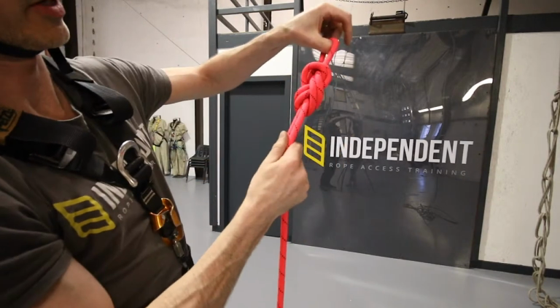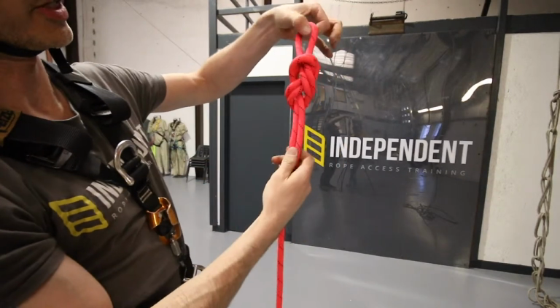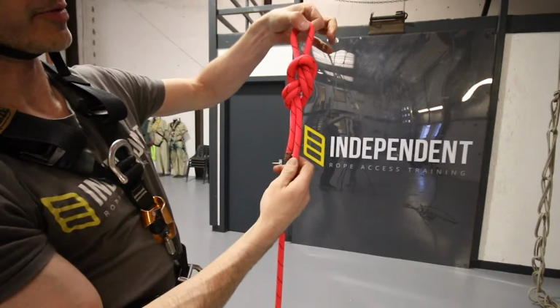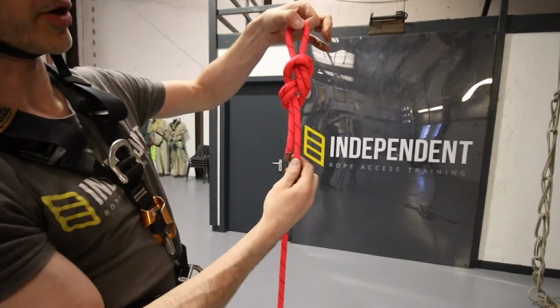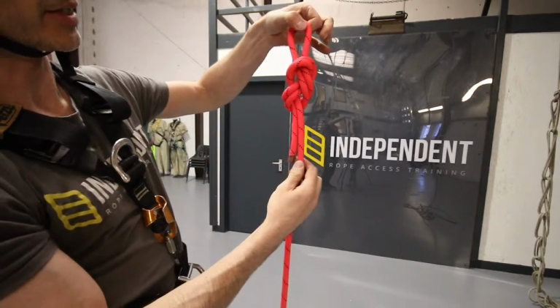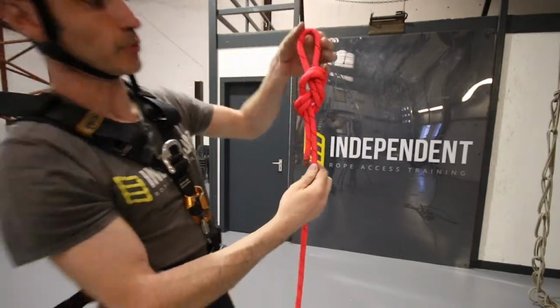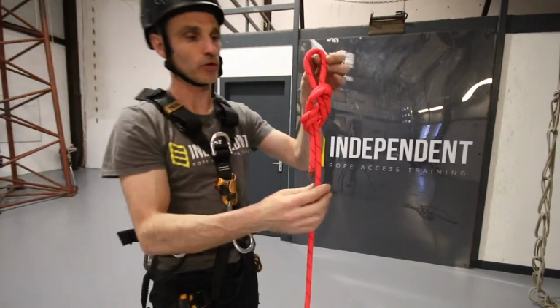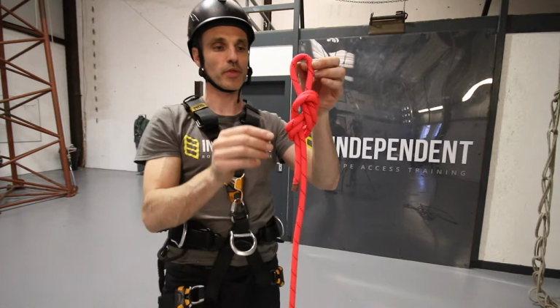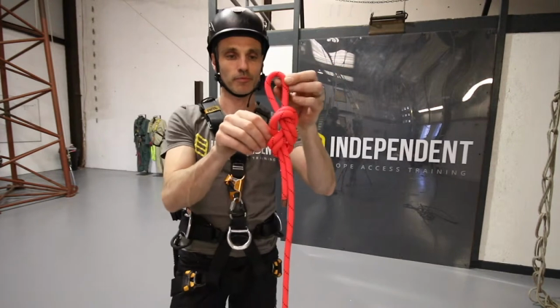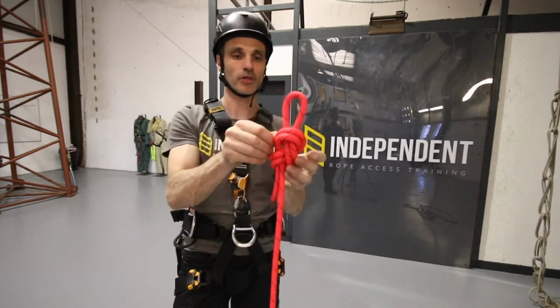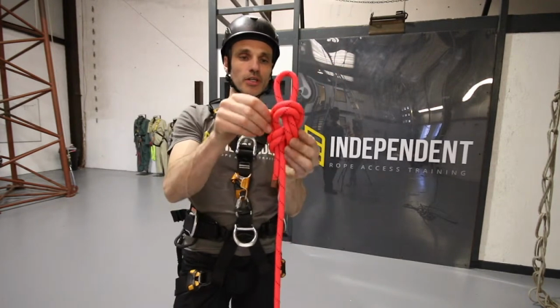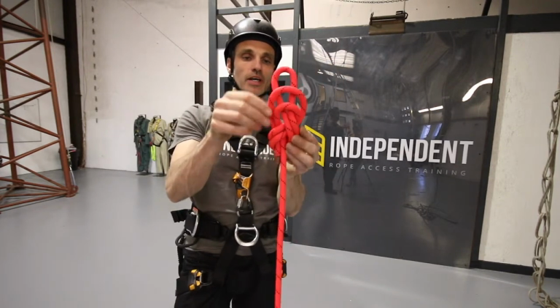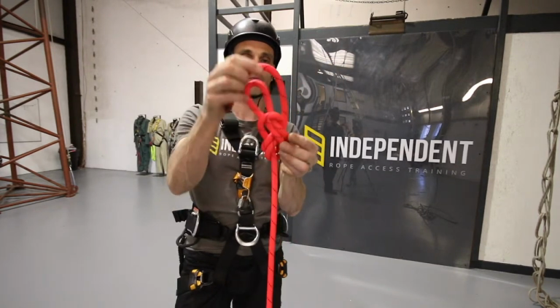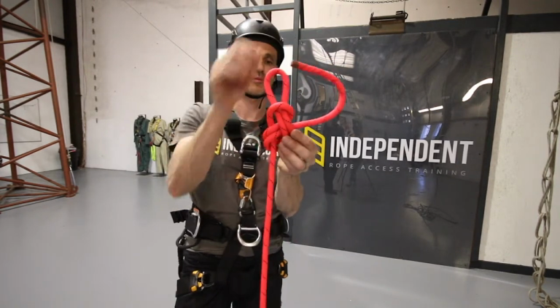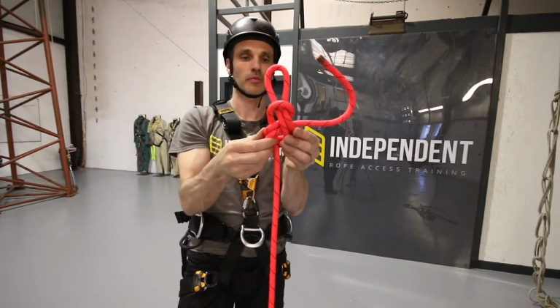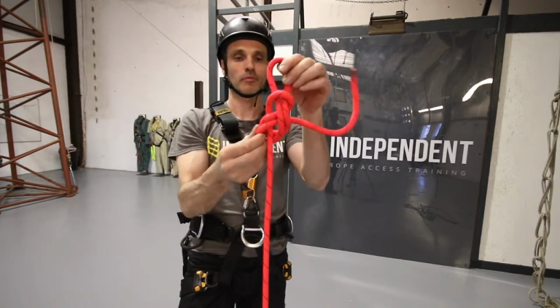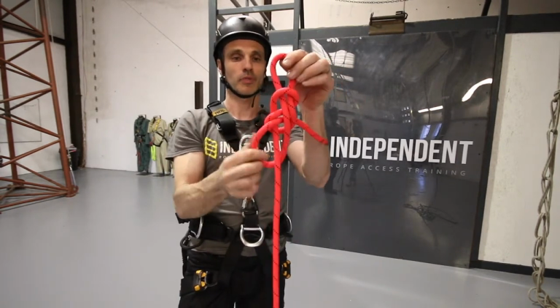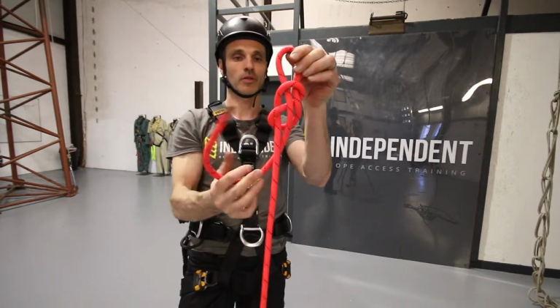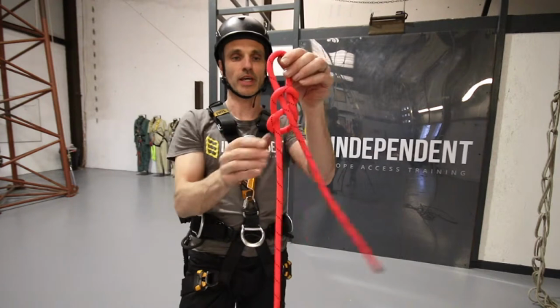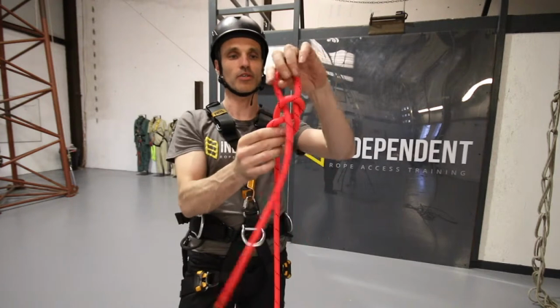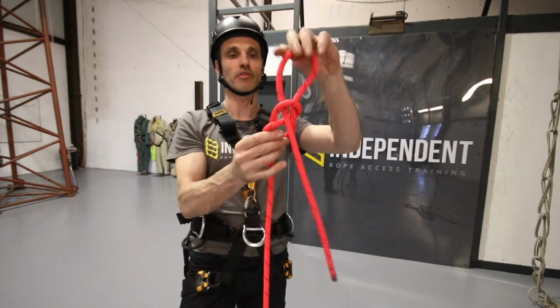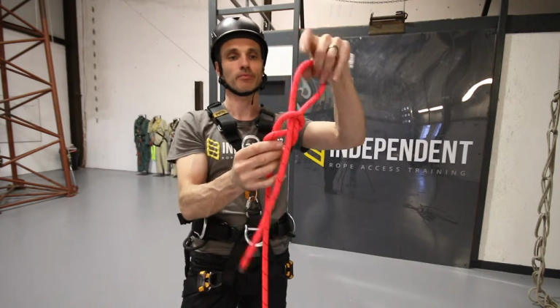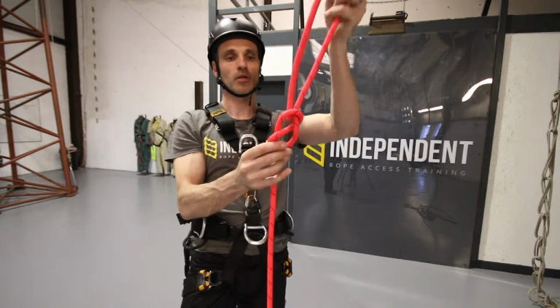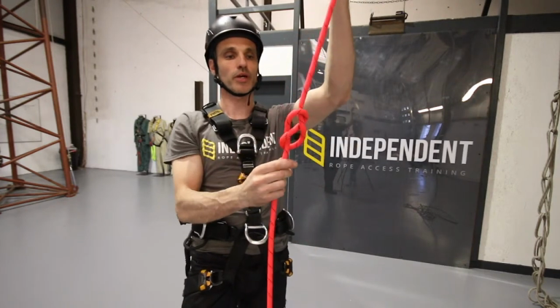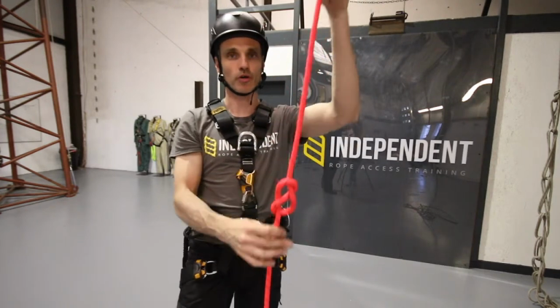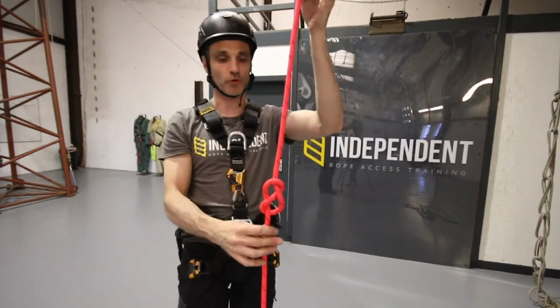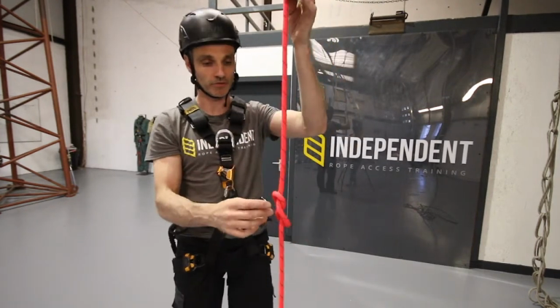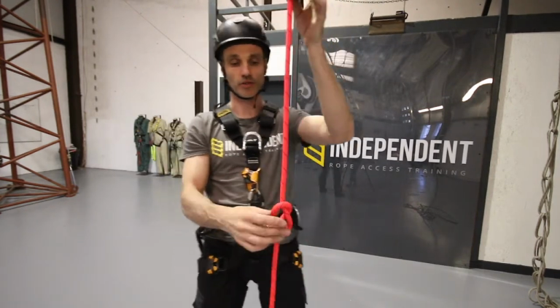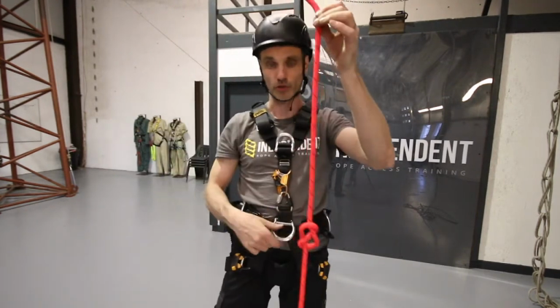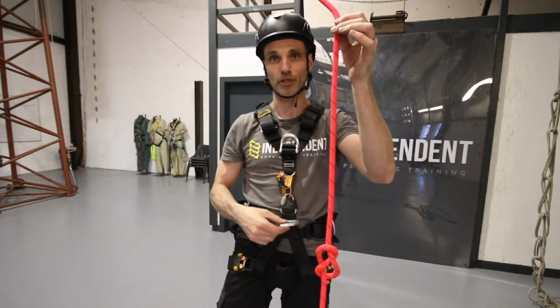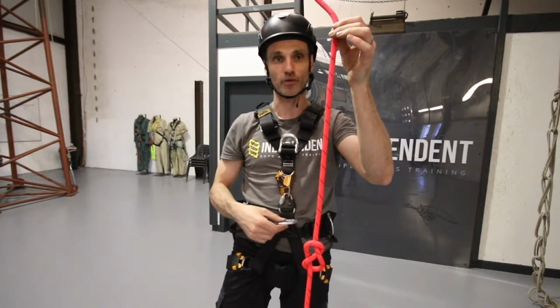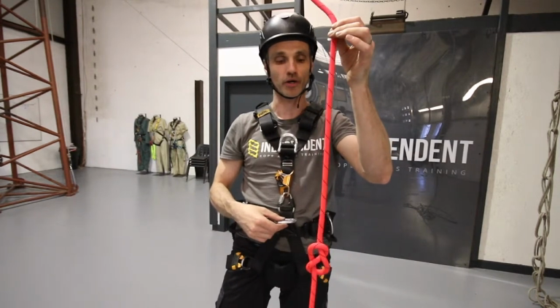The knot isn't dressed — we're not going to worry about that just now, because from there I'm going to start to untie it so I get a single figure of eight. We now know we've got enough rope to finish the knot once we've re-threaded it onto the harness.